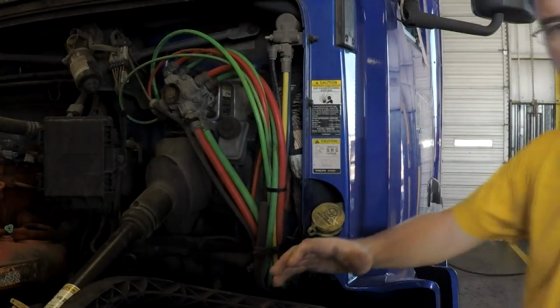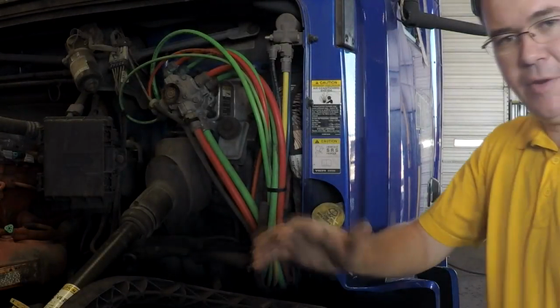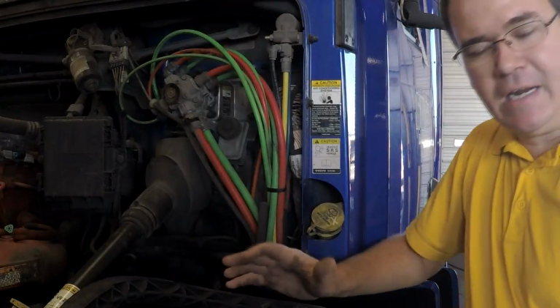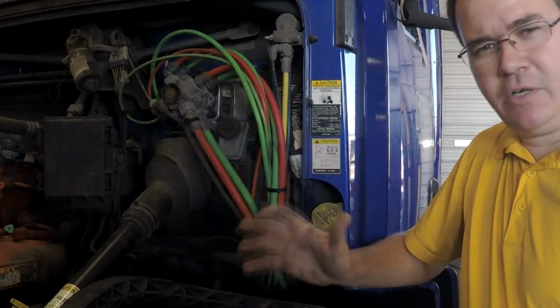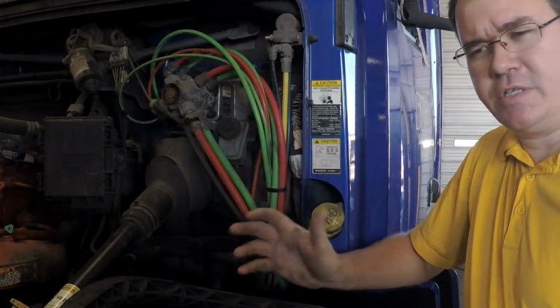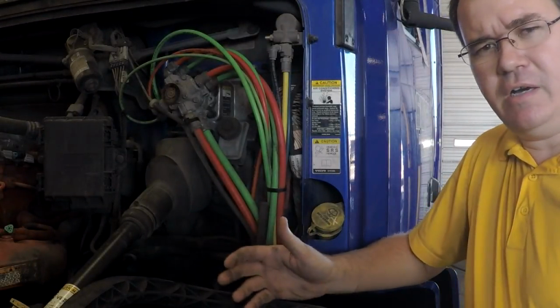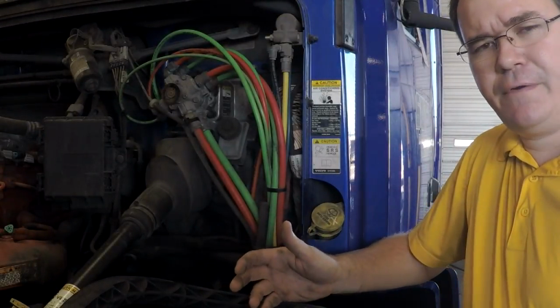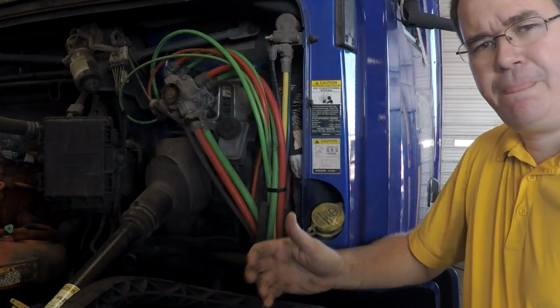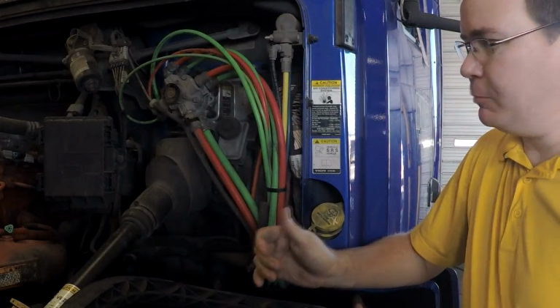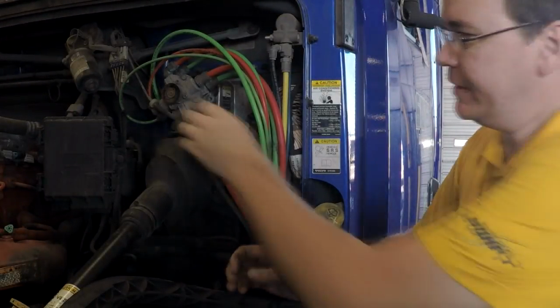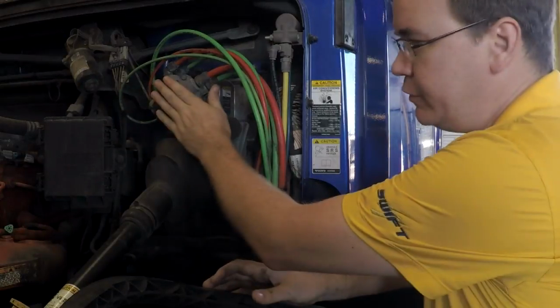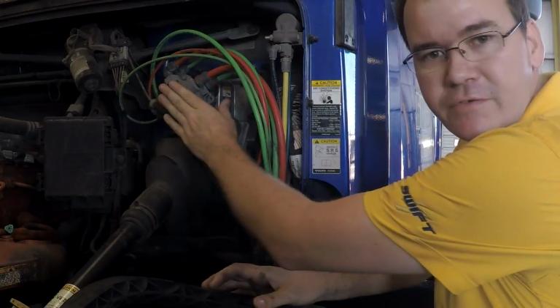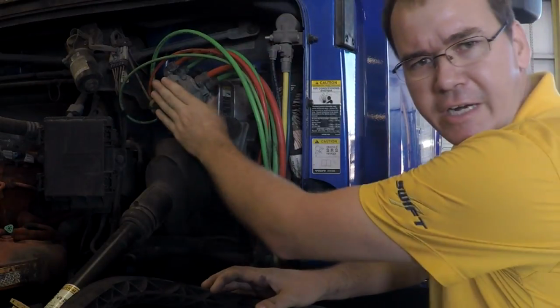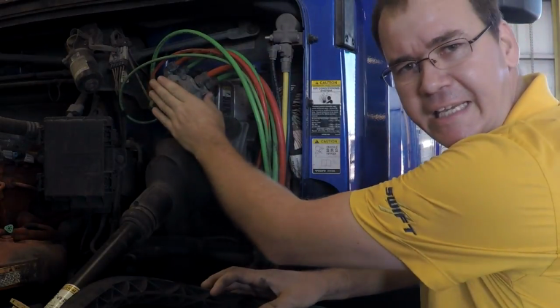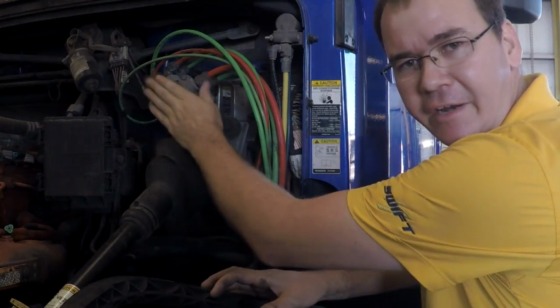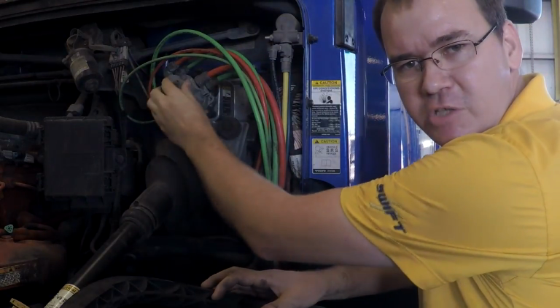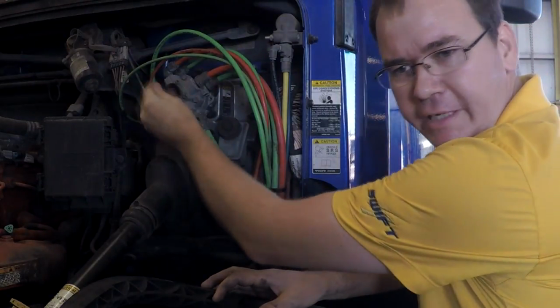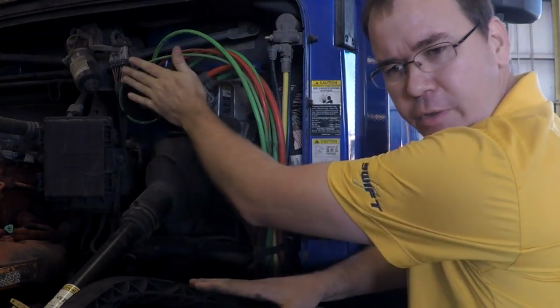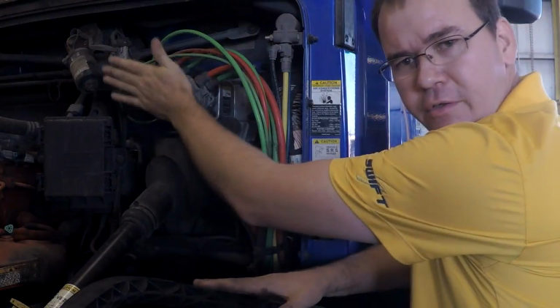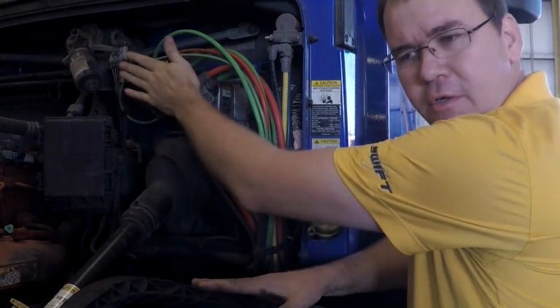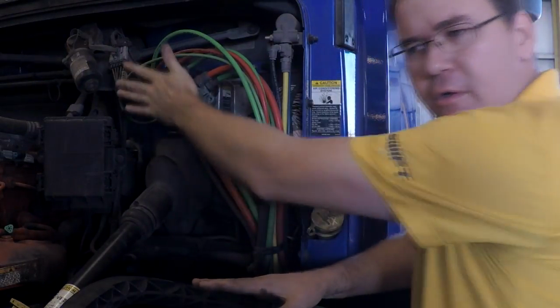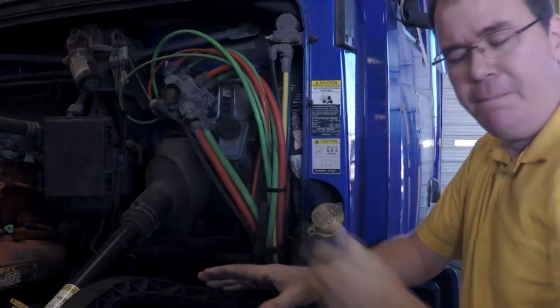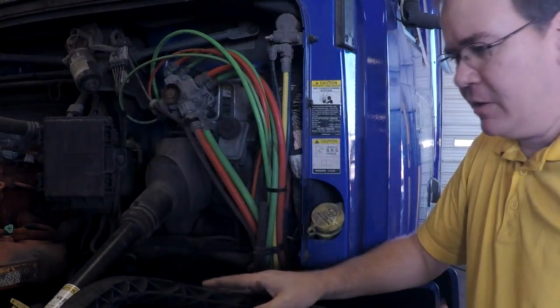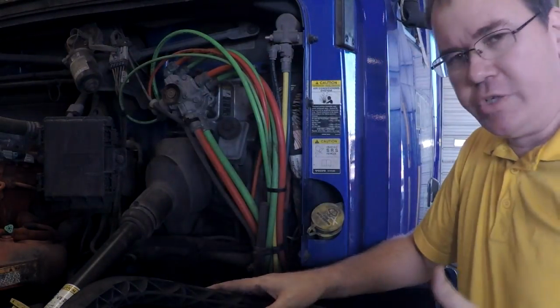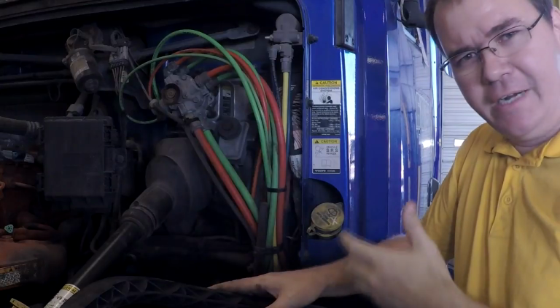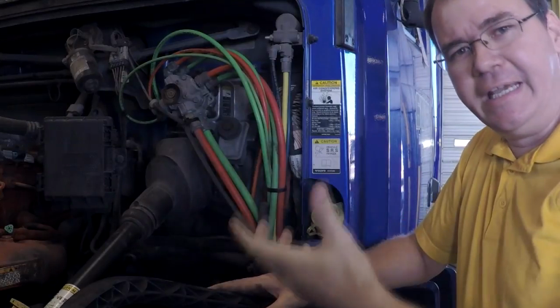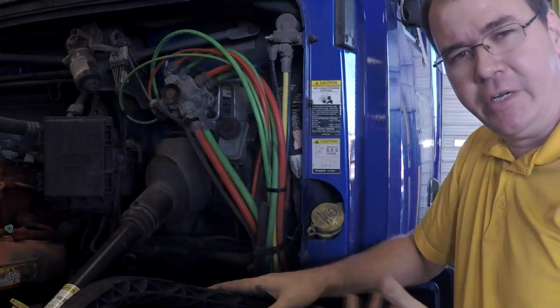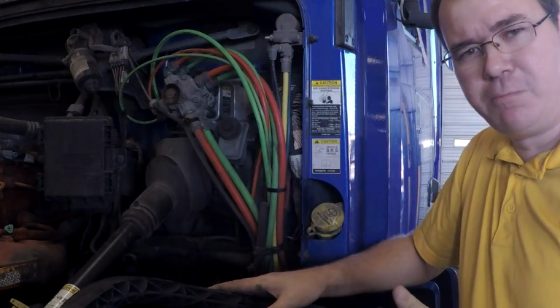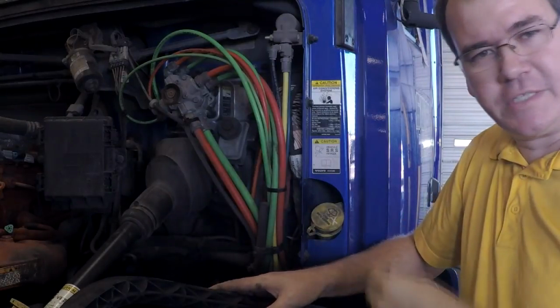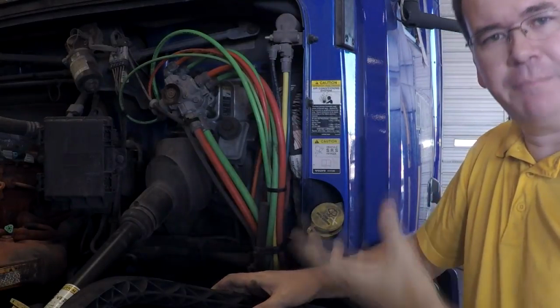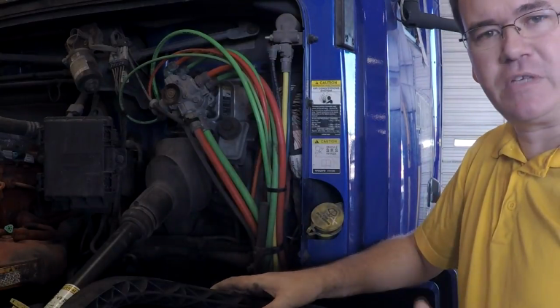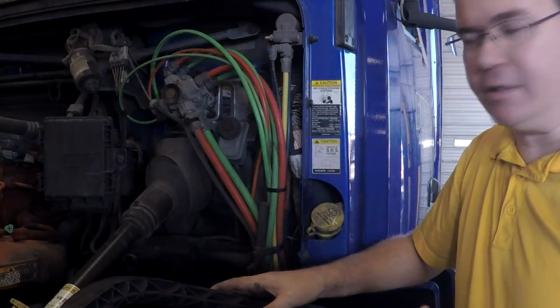We've had a couple occurrences of people replacing foot valves because air is leaking out of the exhaust port like this one. Usually if air is leaking out of an exhaust port, it's just a symptom of something else.